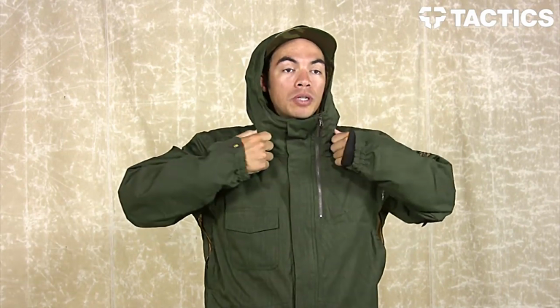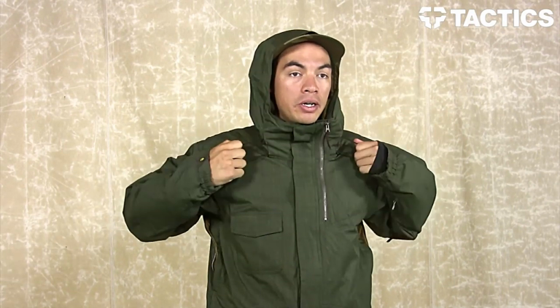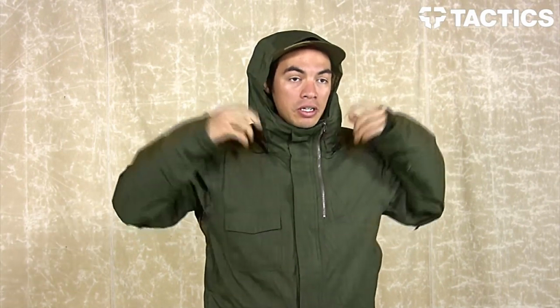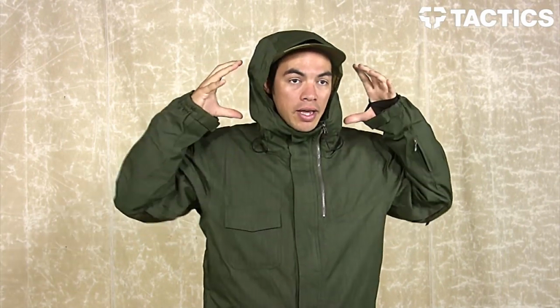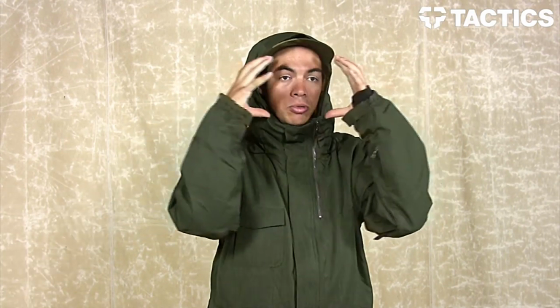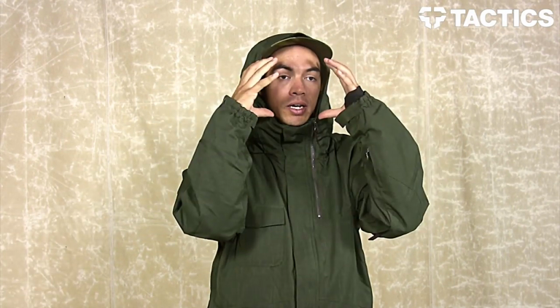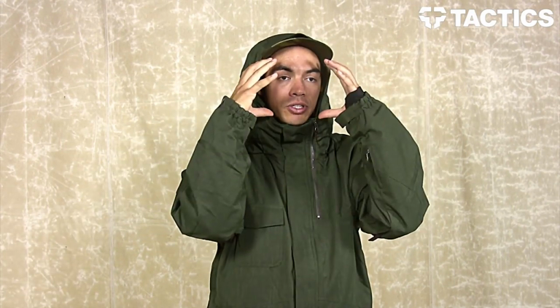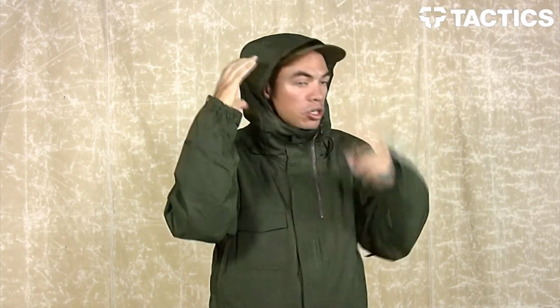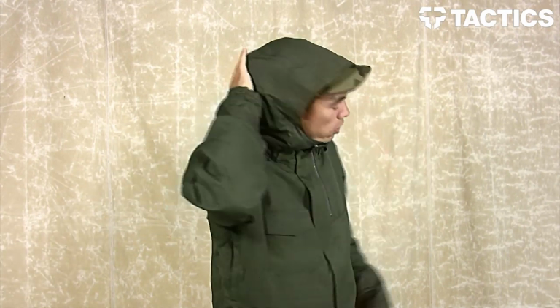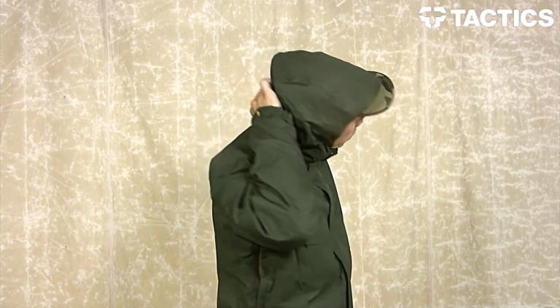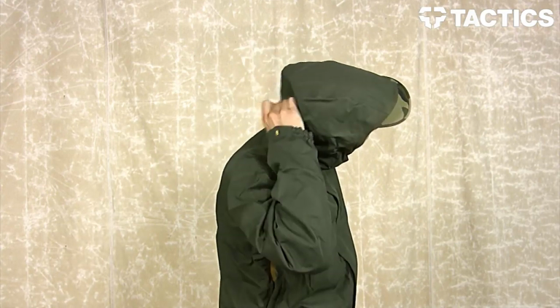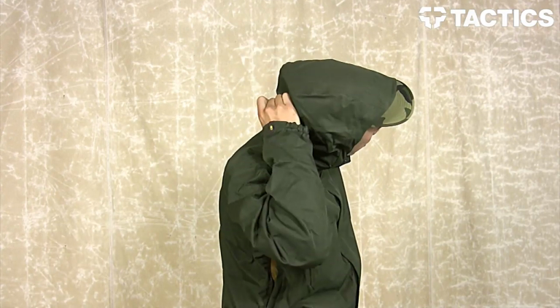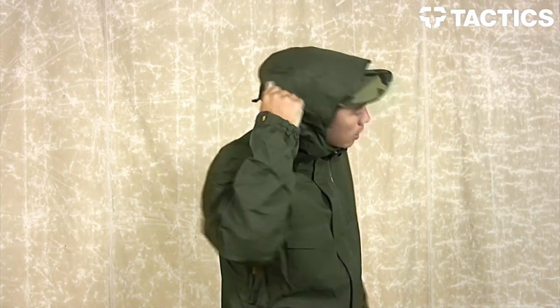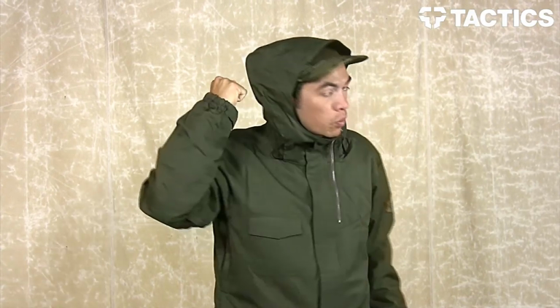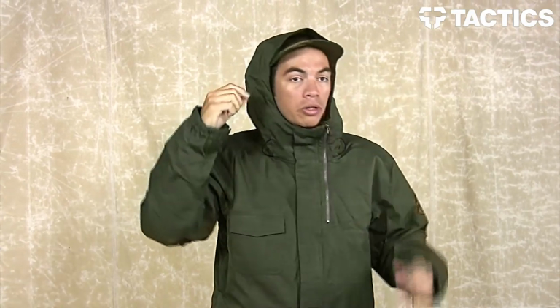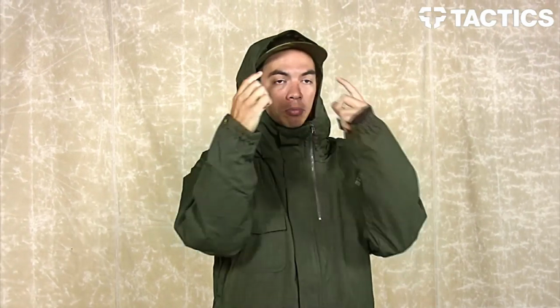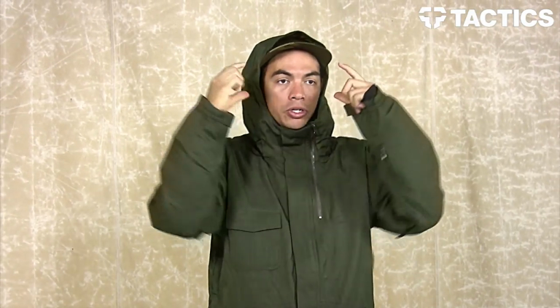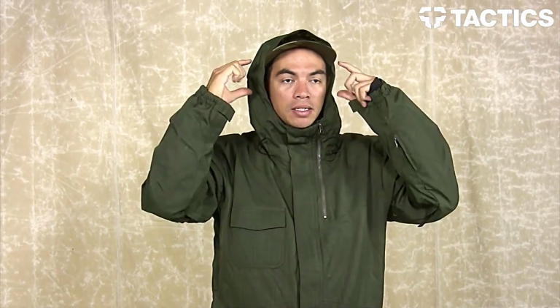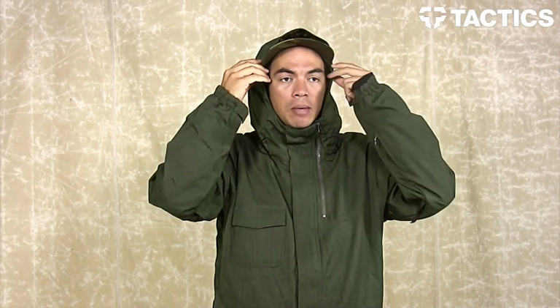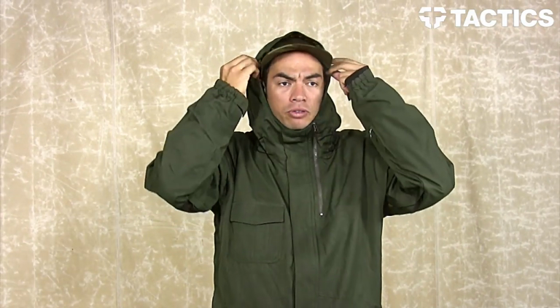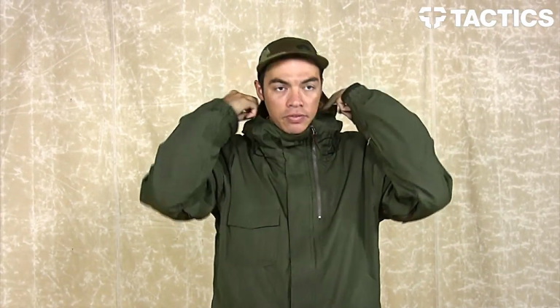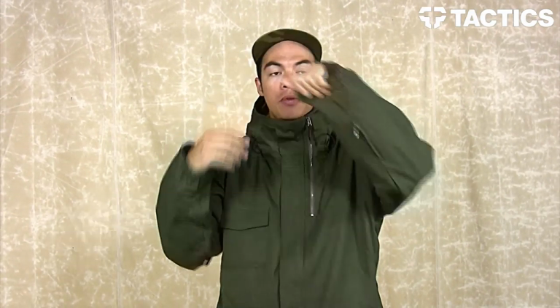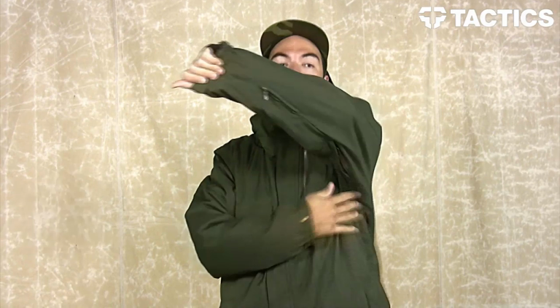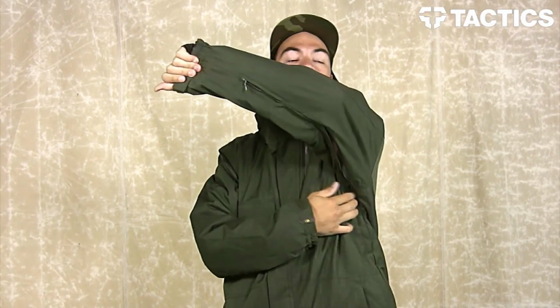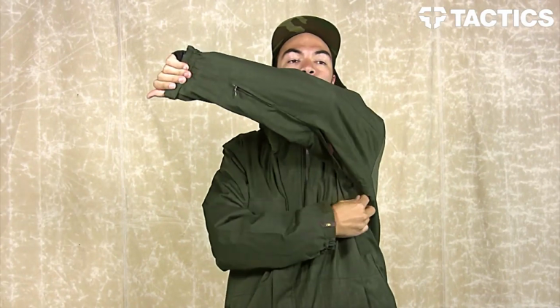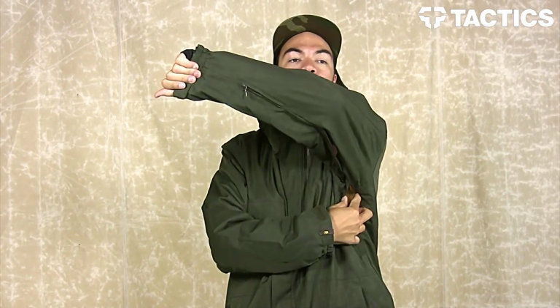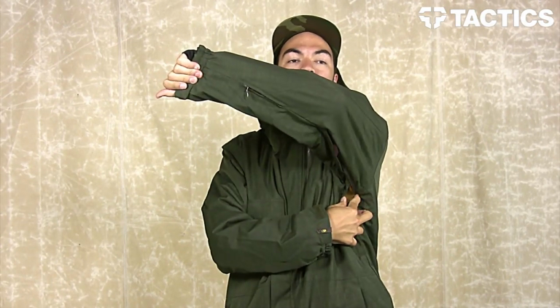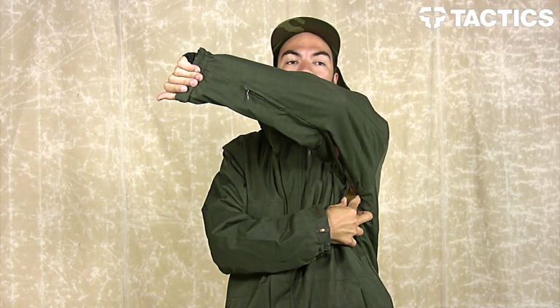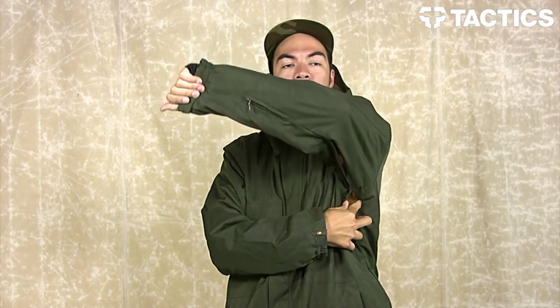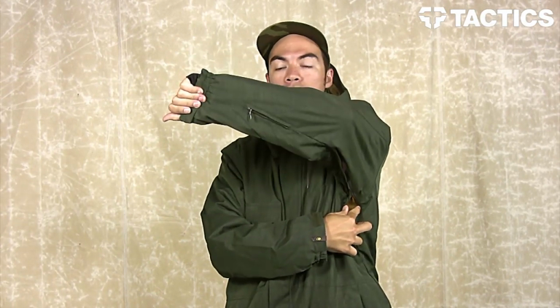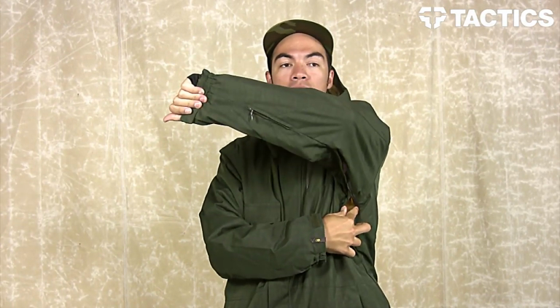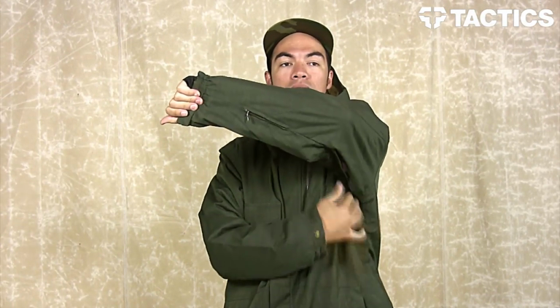You've got two pull tabs right here — yank on that and it's going to pull the hood tight around your goggles. You've also got a pull tab on the back; when you pull on that it'll pull the hood back to give you that peripheral vision.